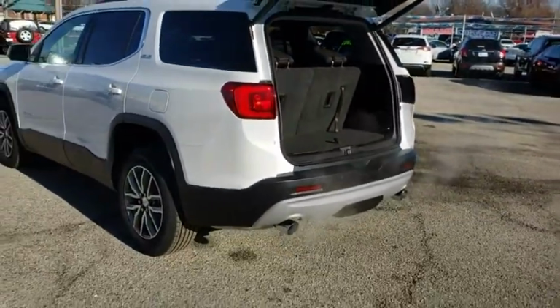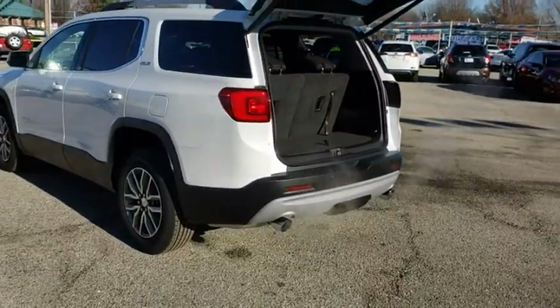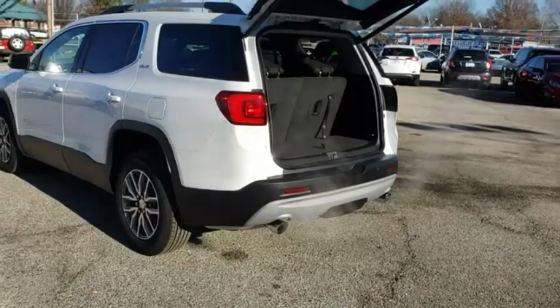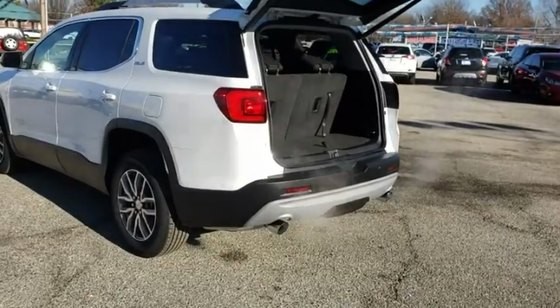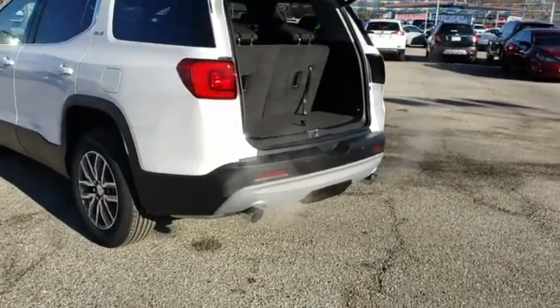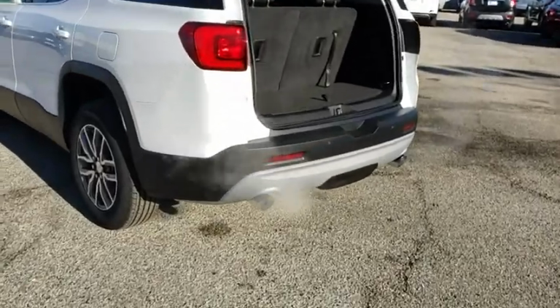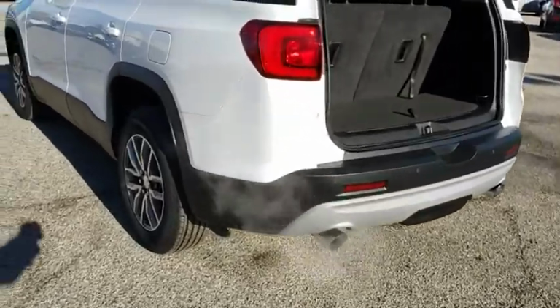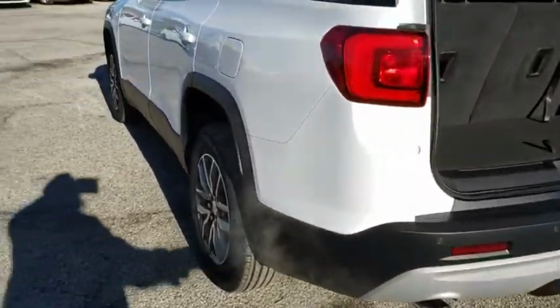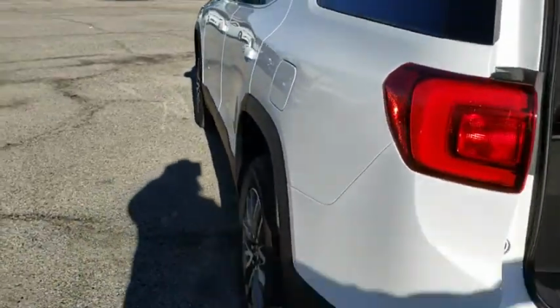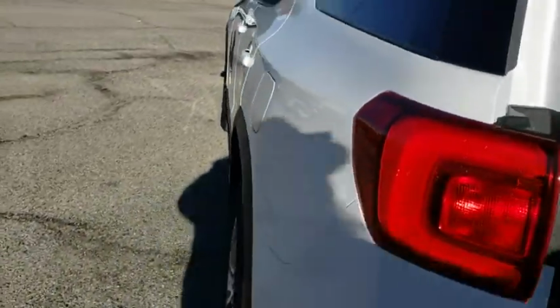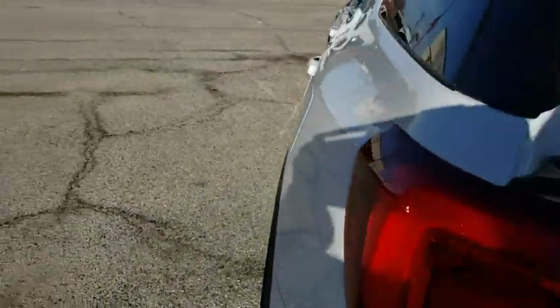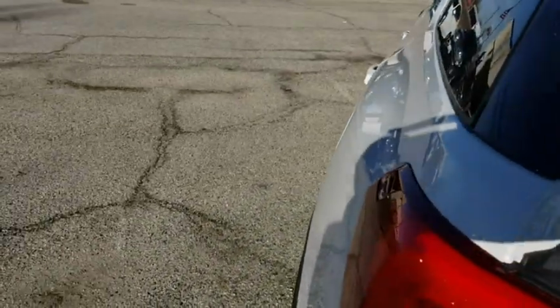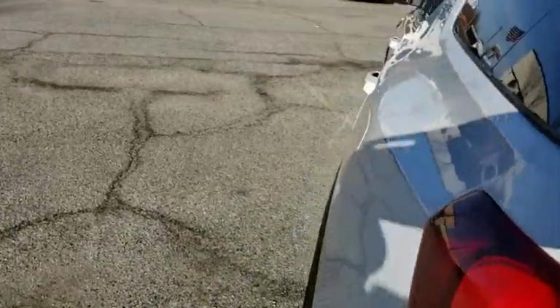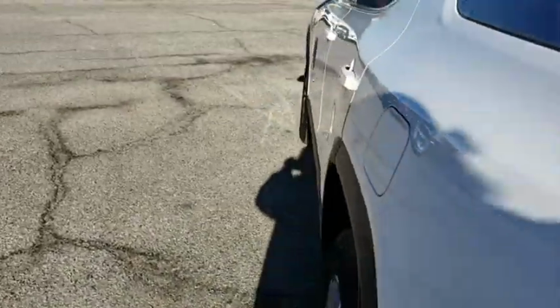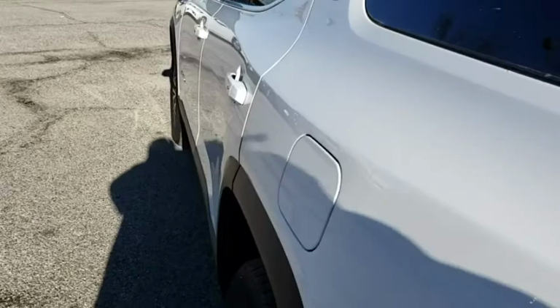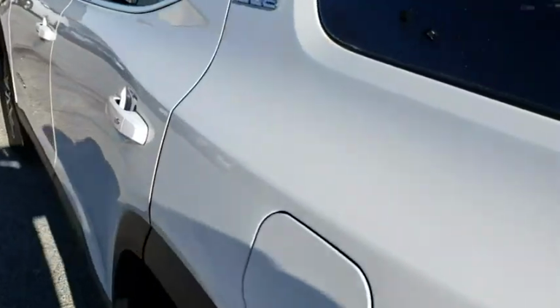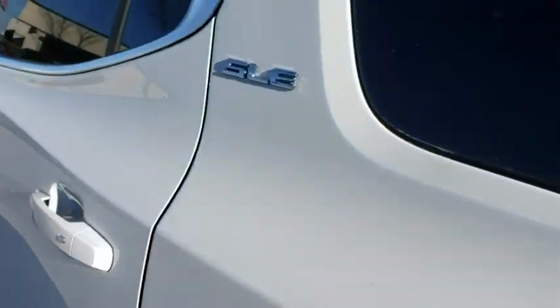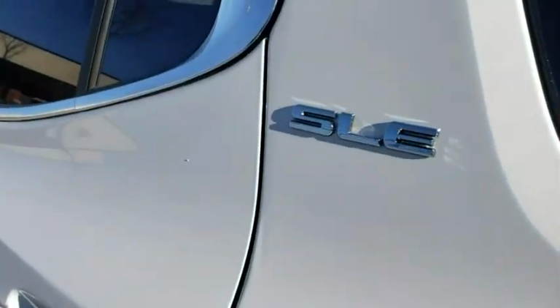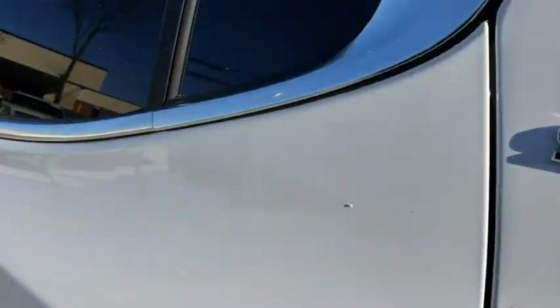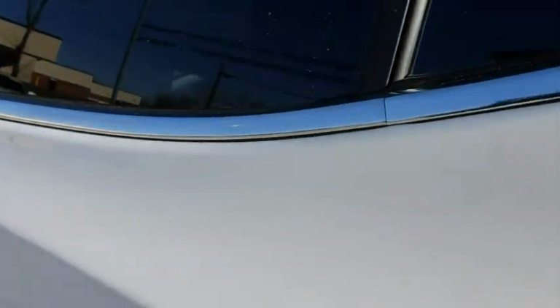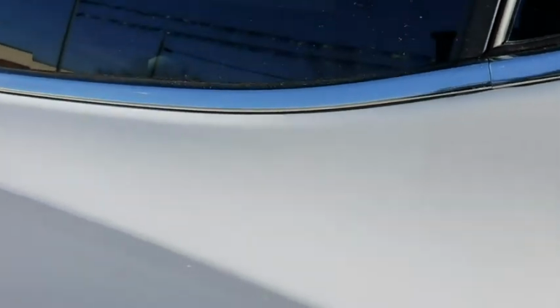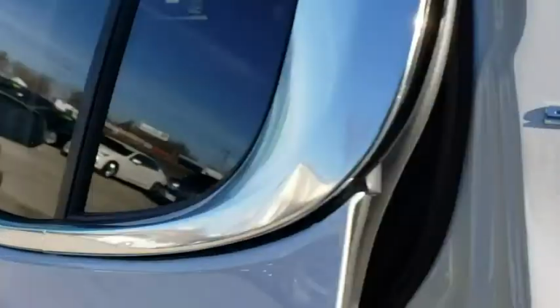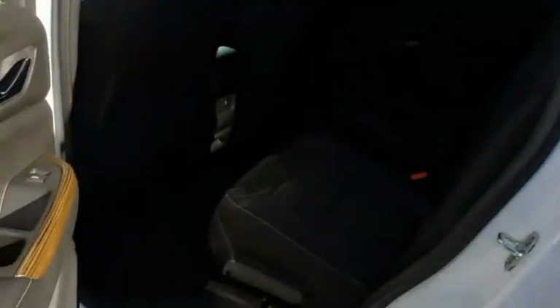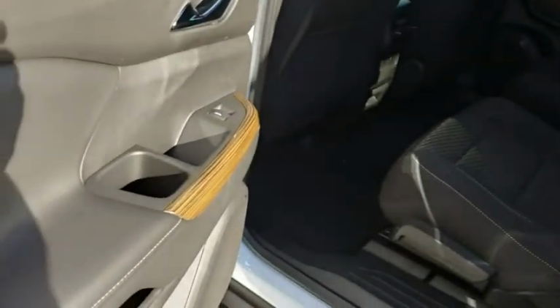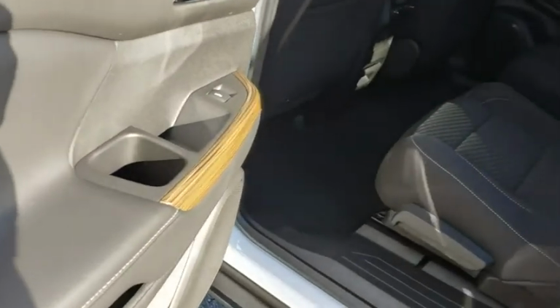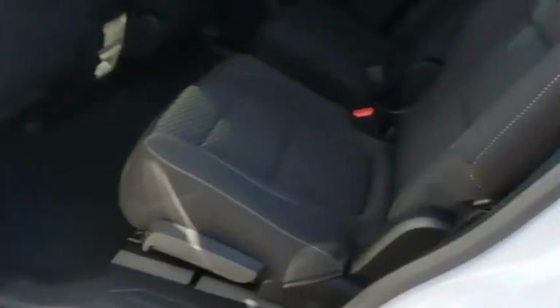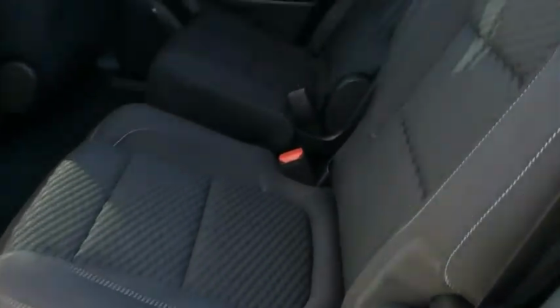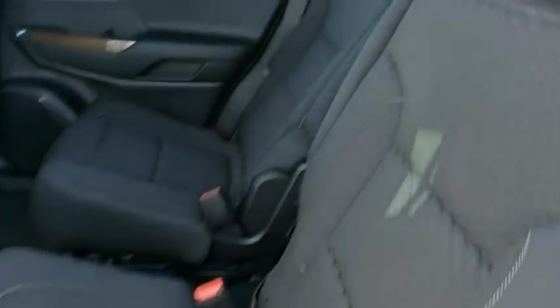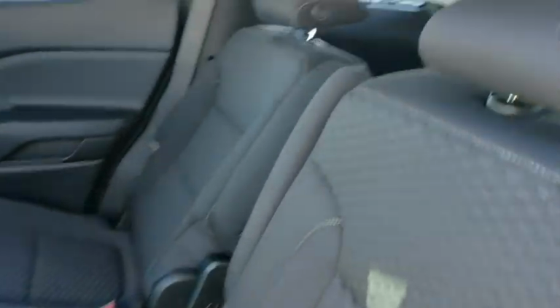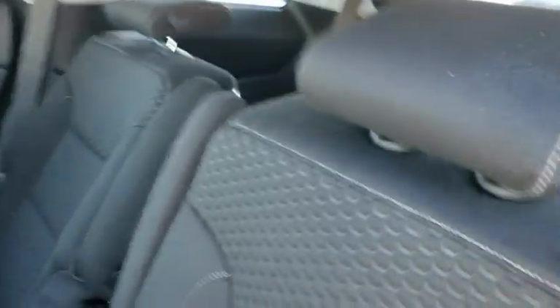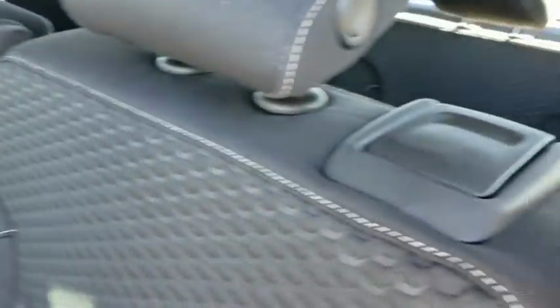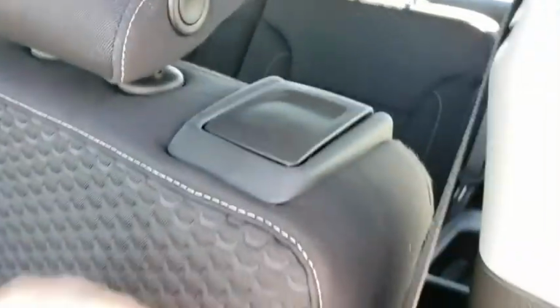Fog lights, power windows, security system, trip computer, compass, rear window defroster, tachometer, brake assist, remote keyless entry. Wouldn't you look great in this vehicle? Stop in today and see for yourself.